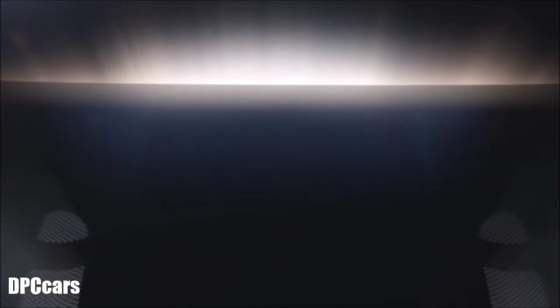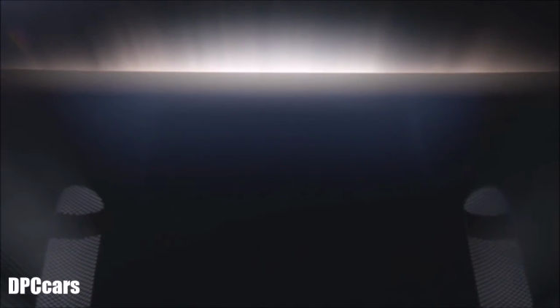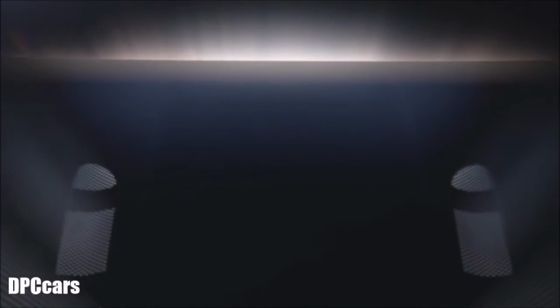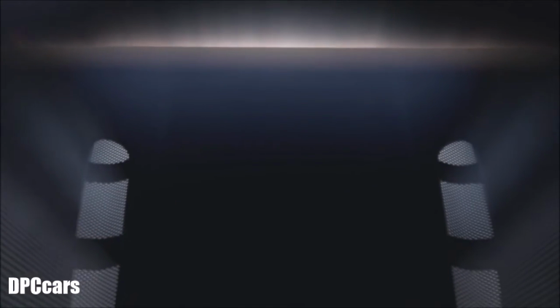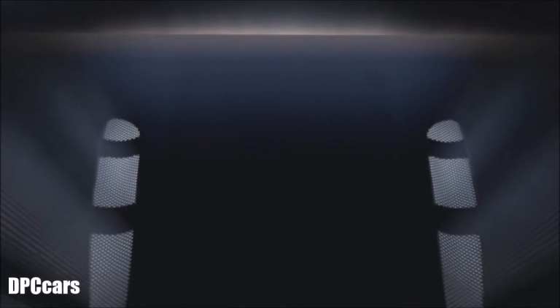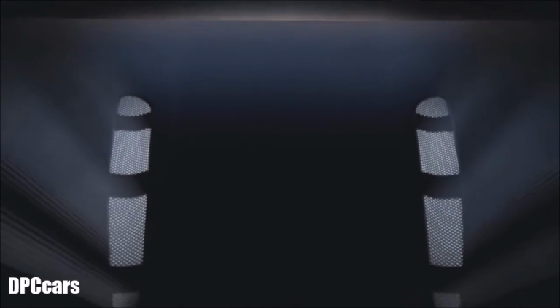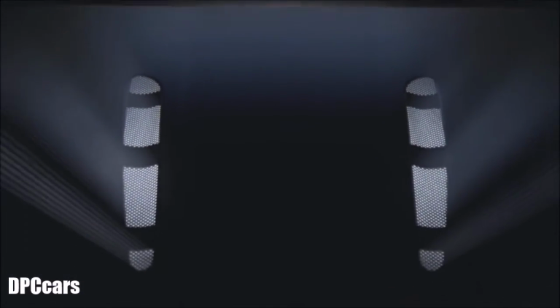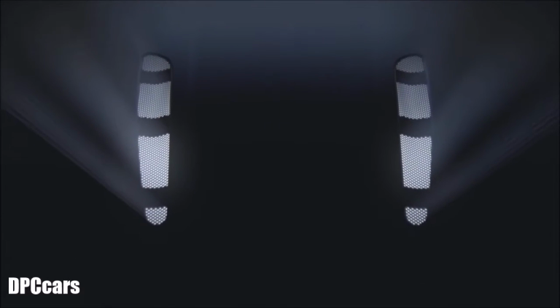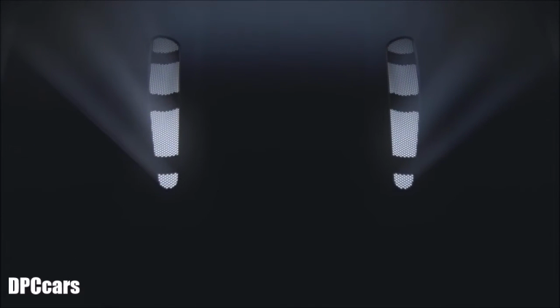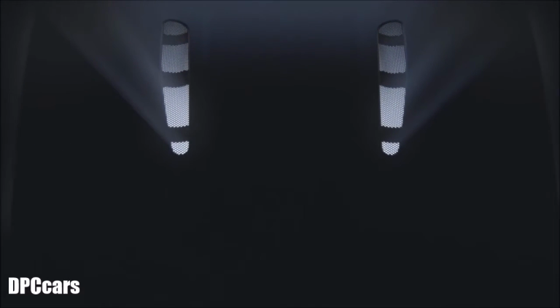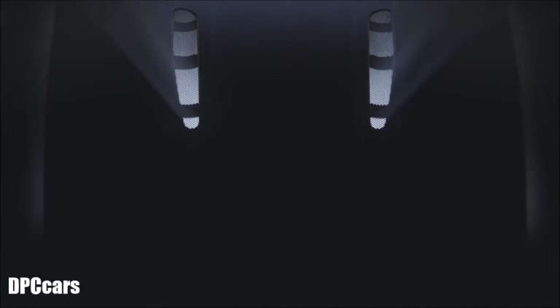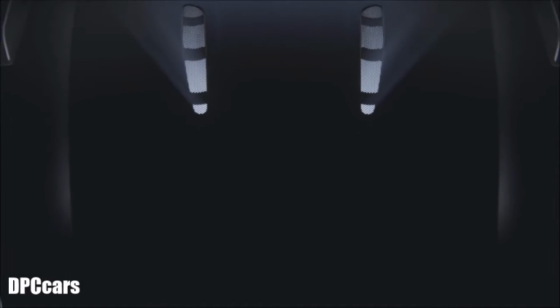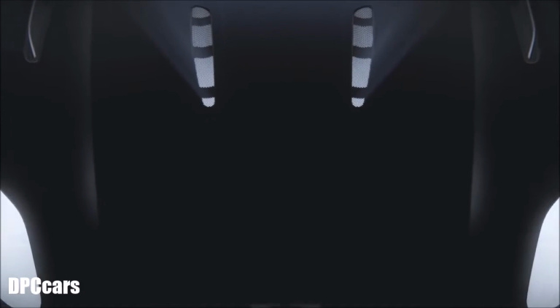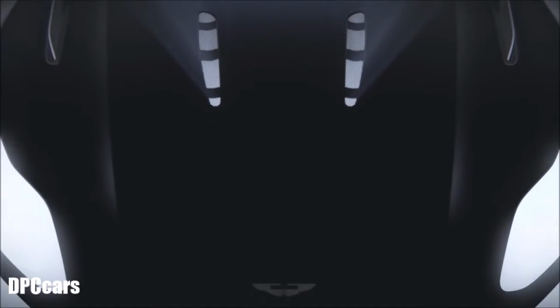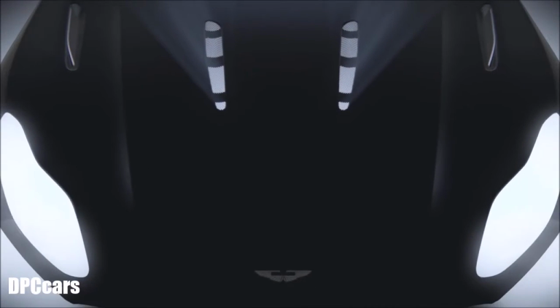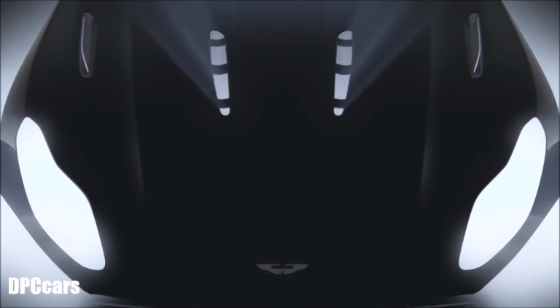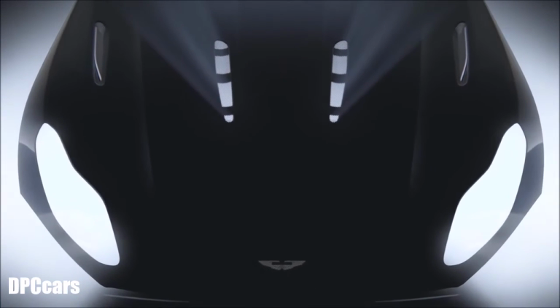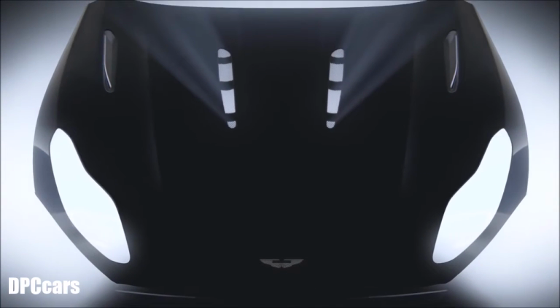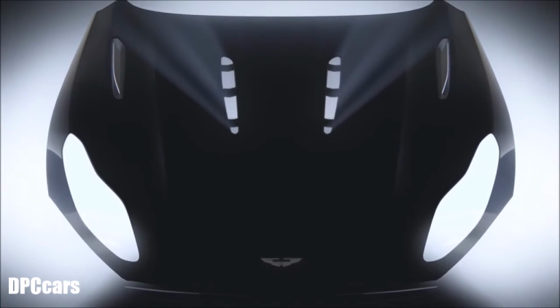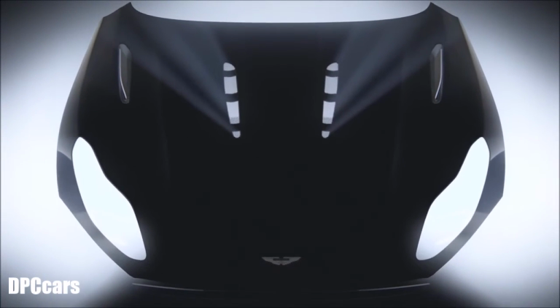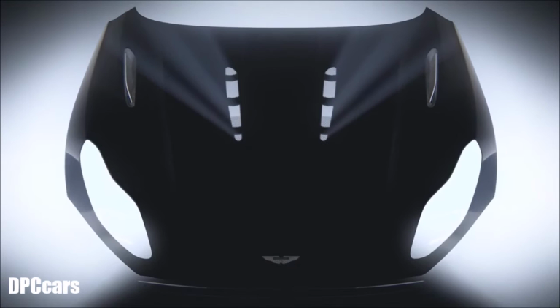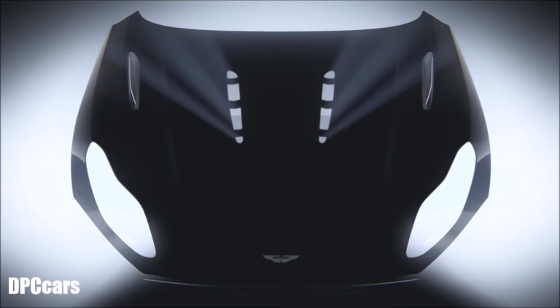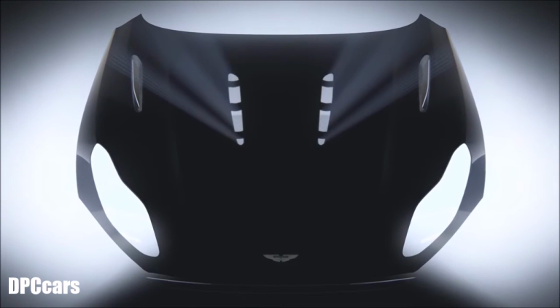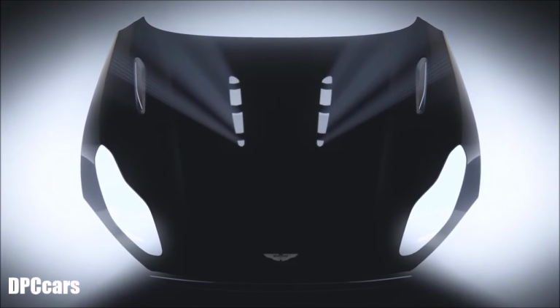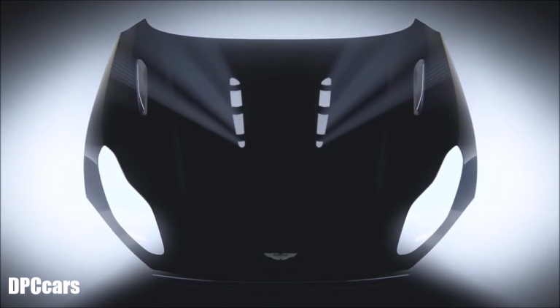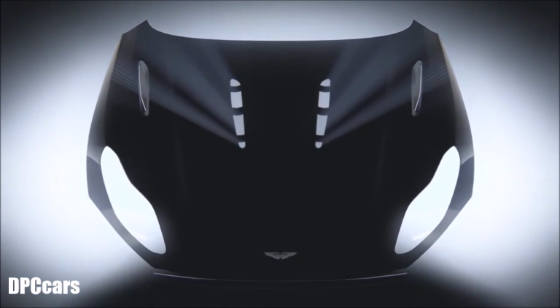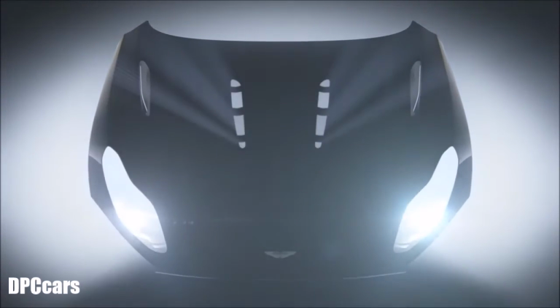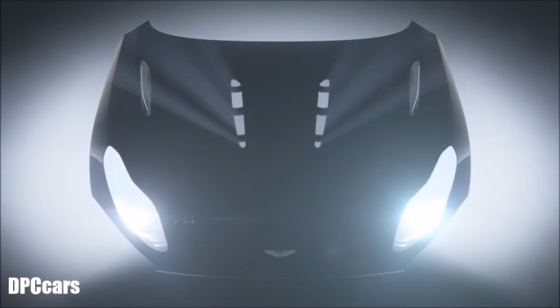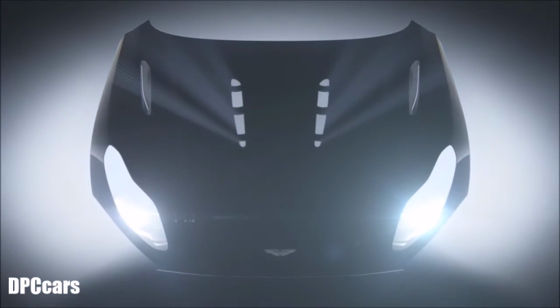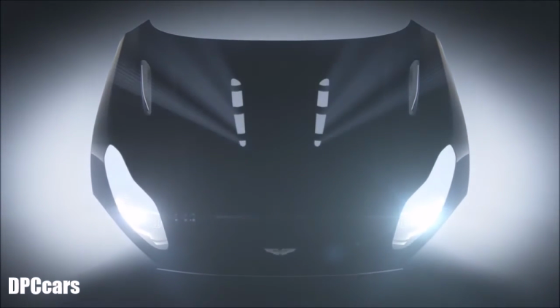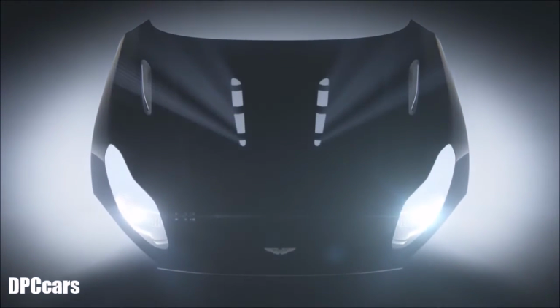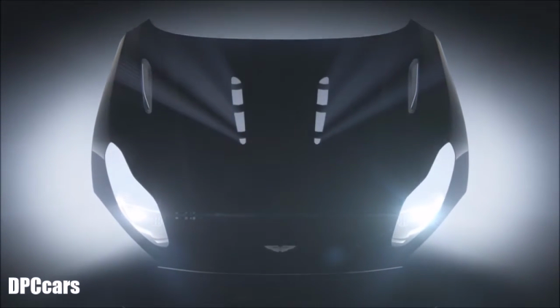Crafted from a single piece of aluminium, to combine safety and styling into red beauty.